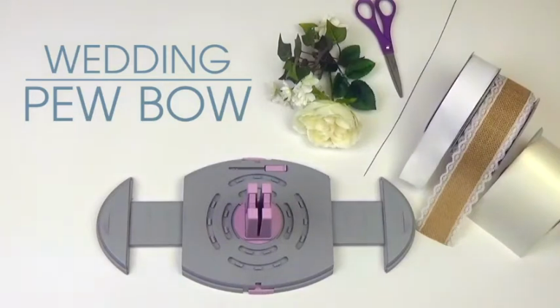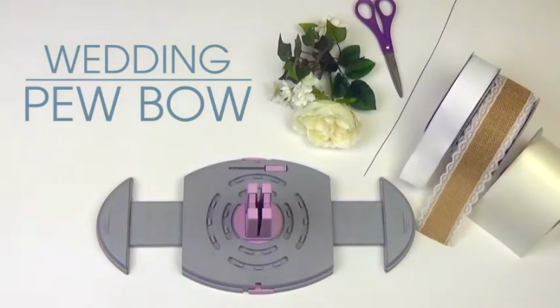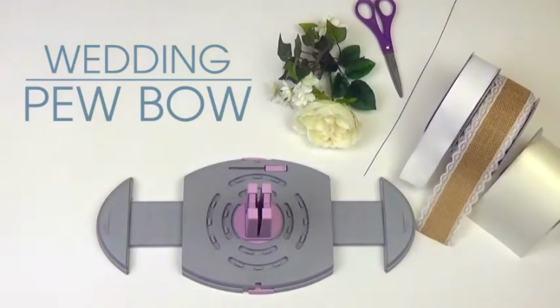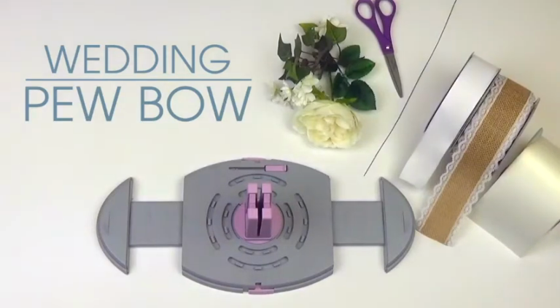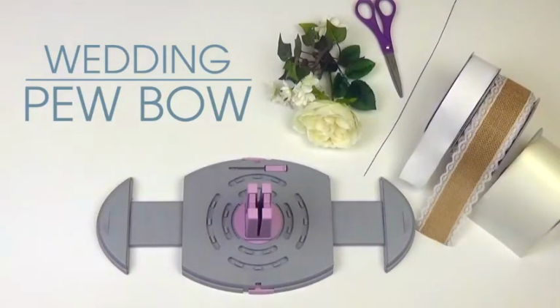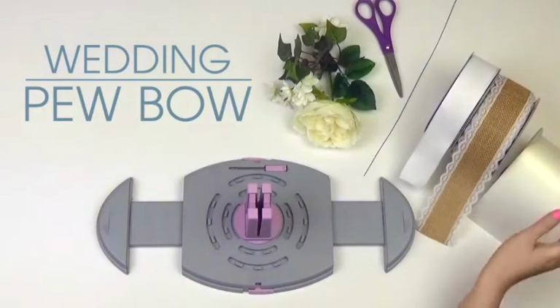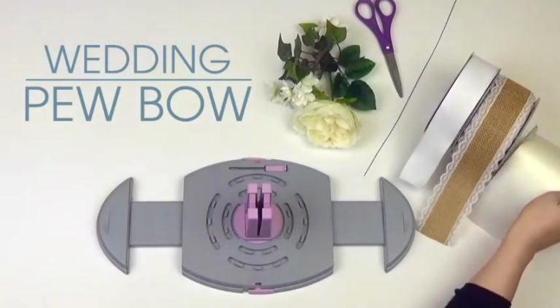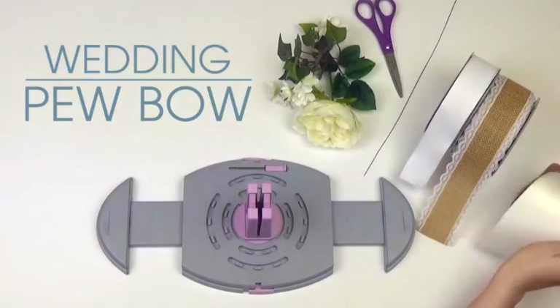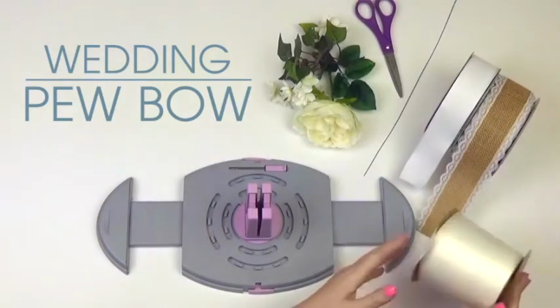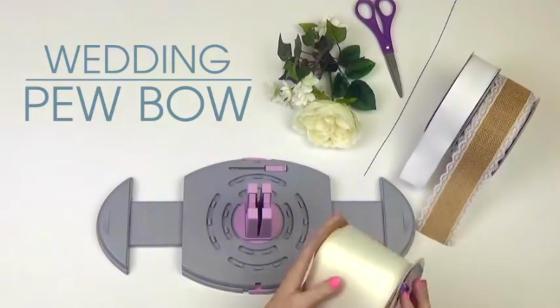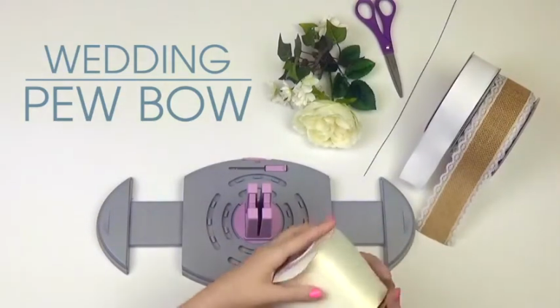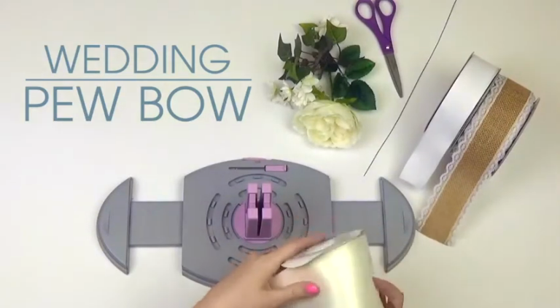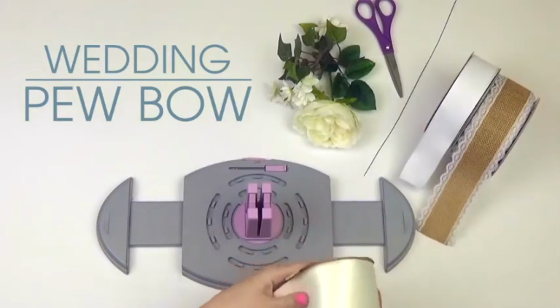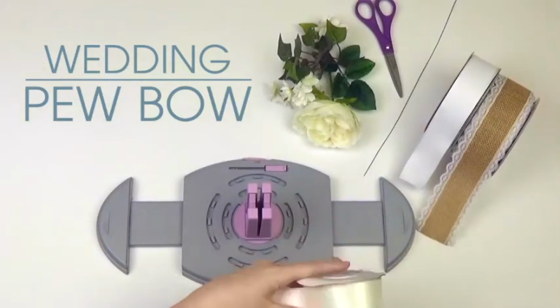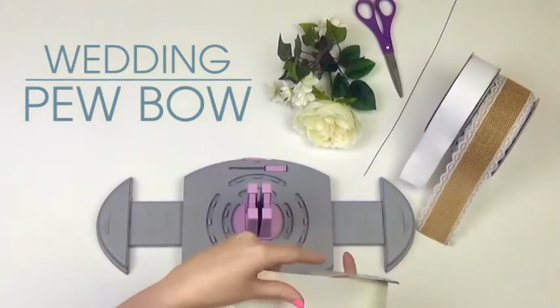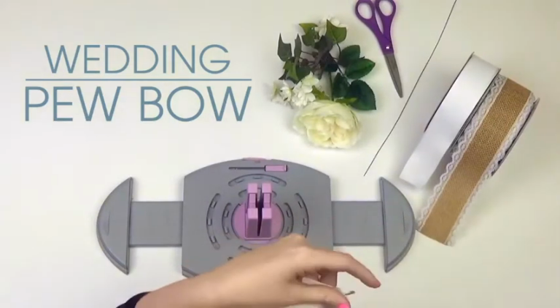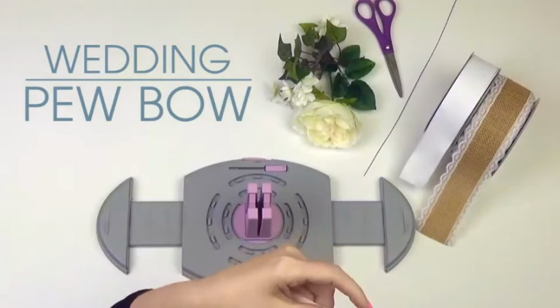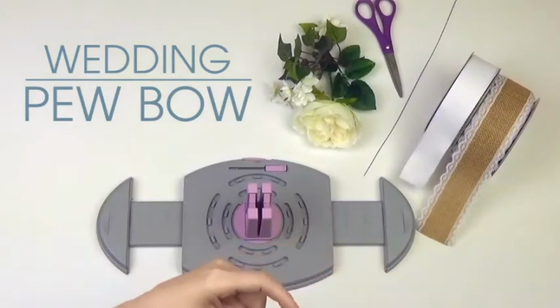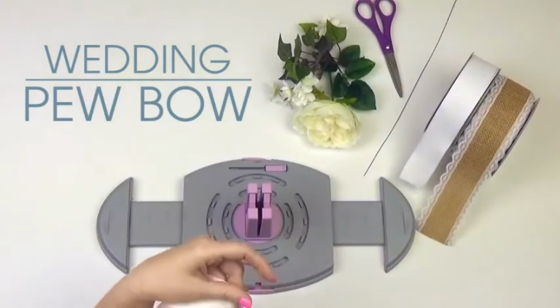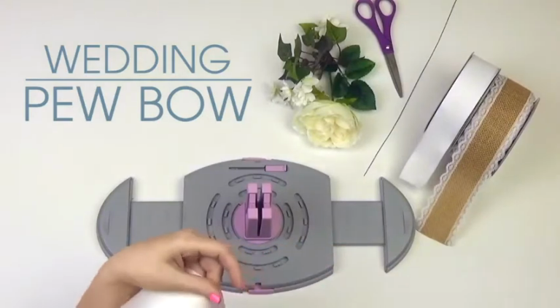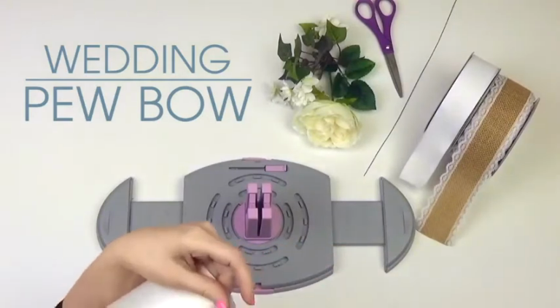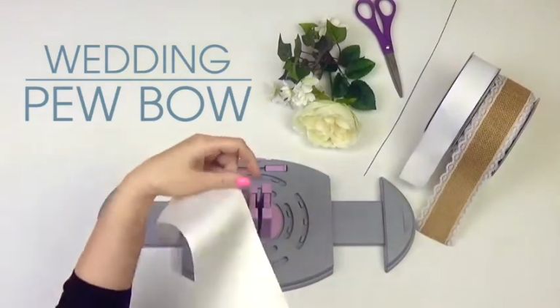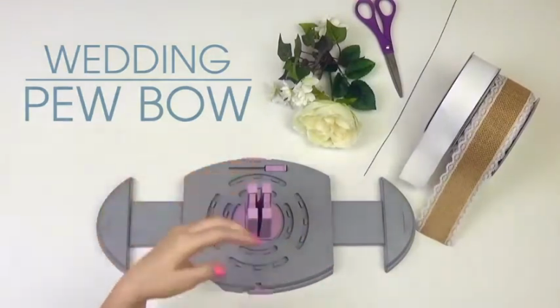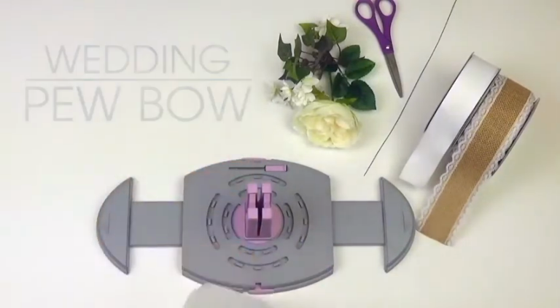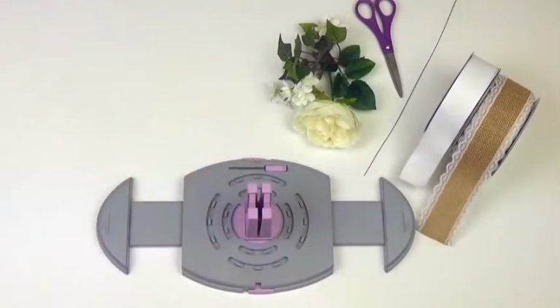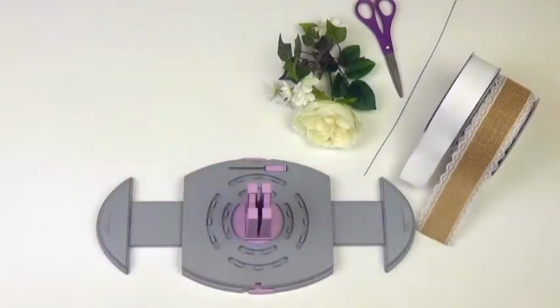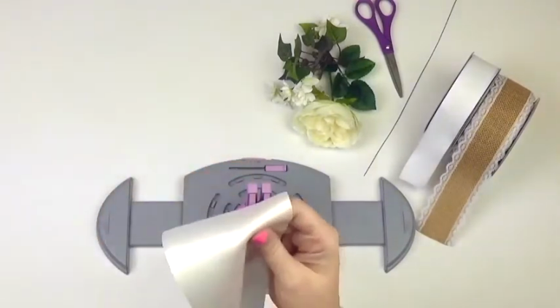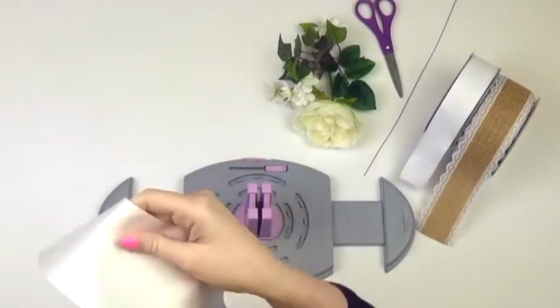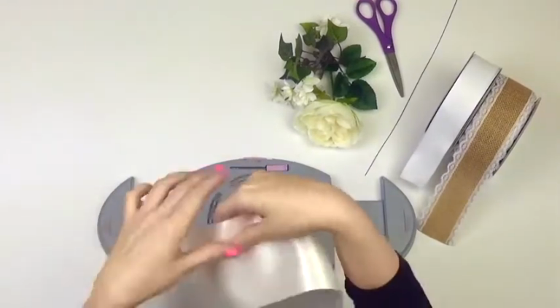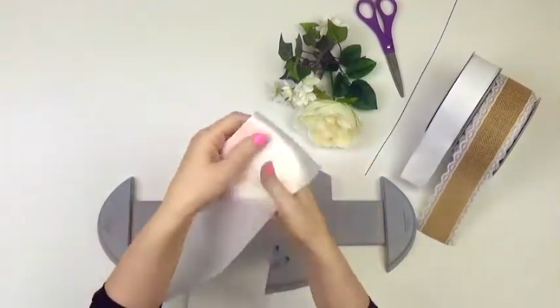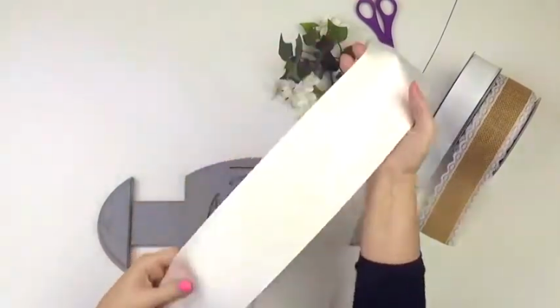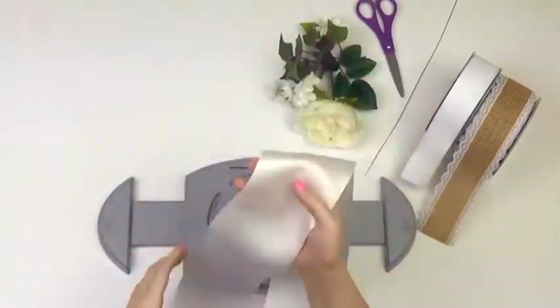I chose Offra's 4-inch double-faced satin in white, a 2.5-inch burlap lace ribbon, and a 1.5-inch white ribbon. Pick any color that fits your theme though.